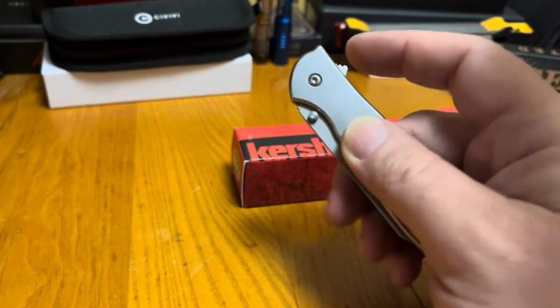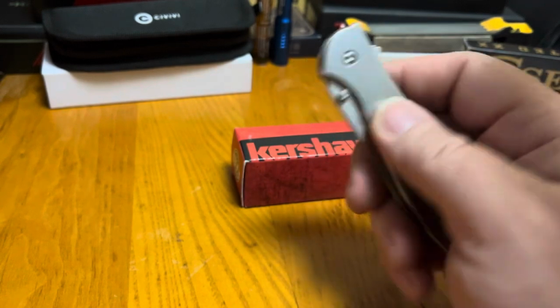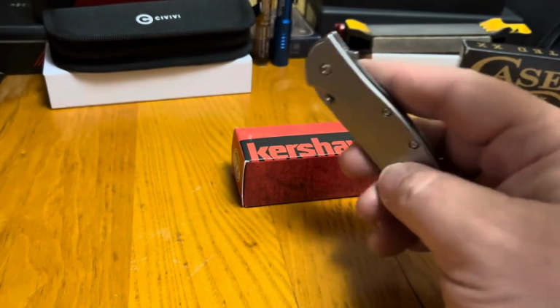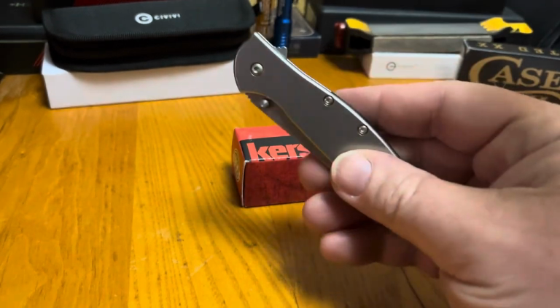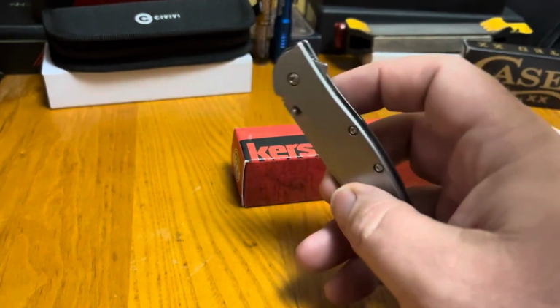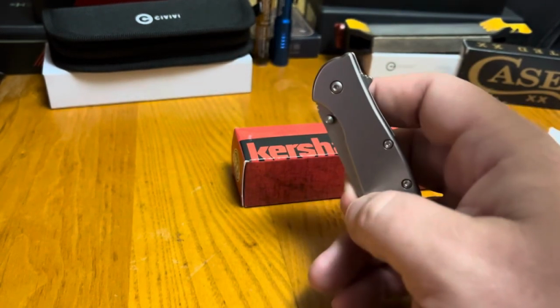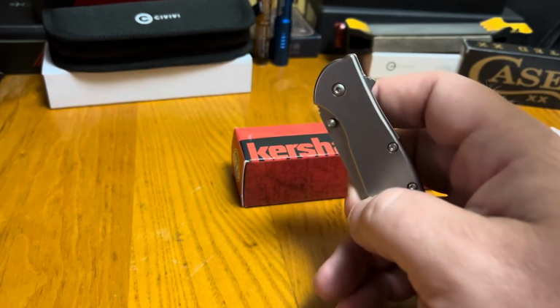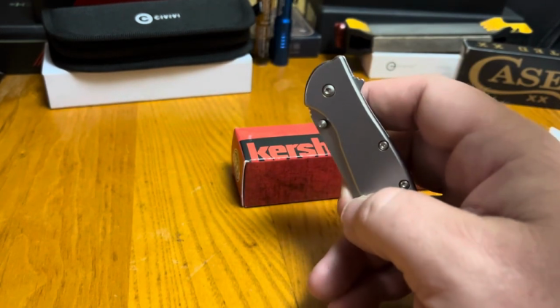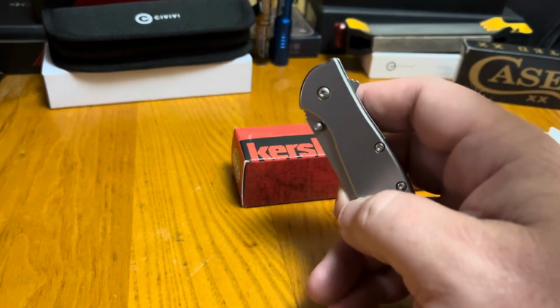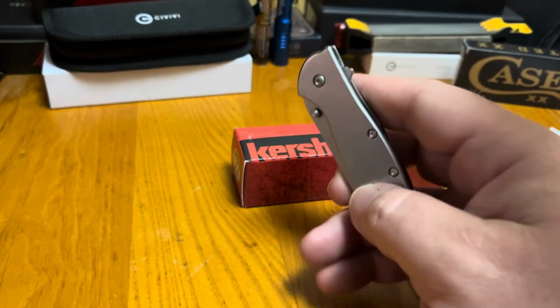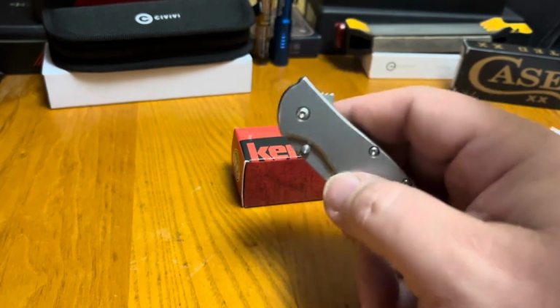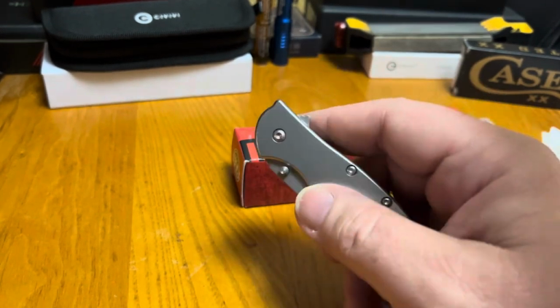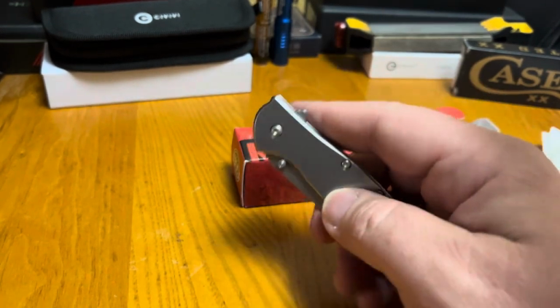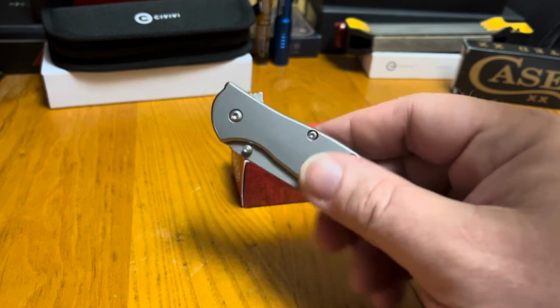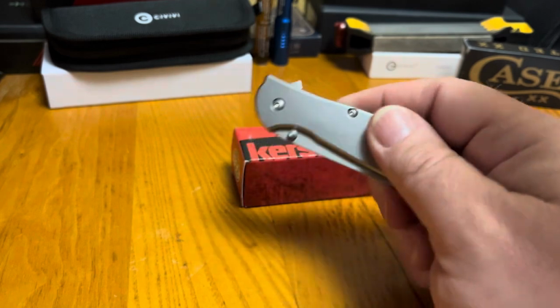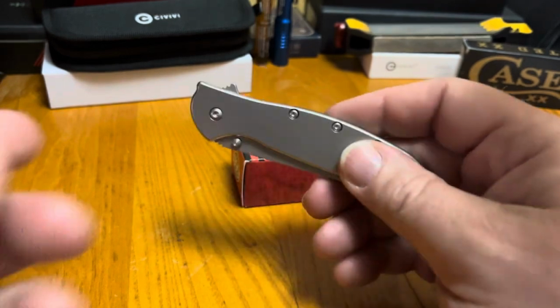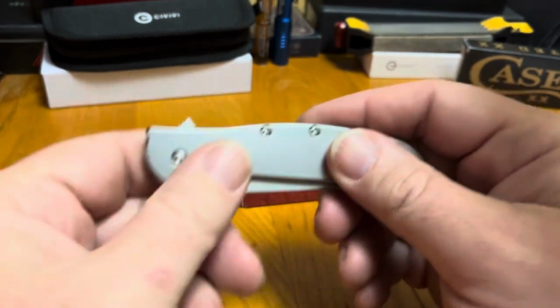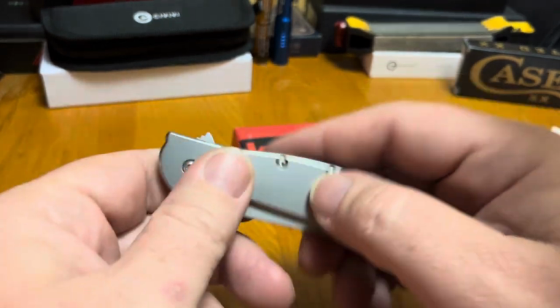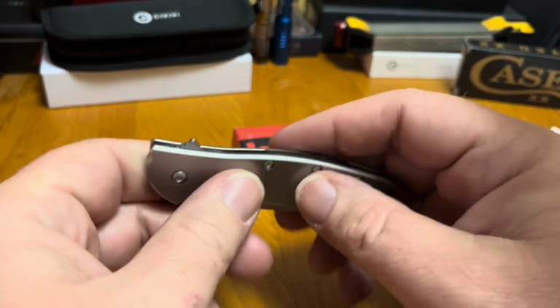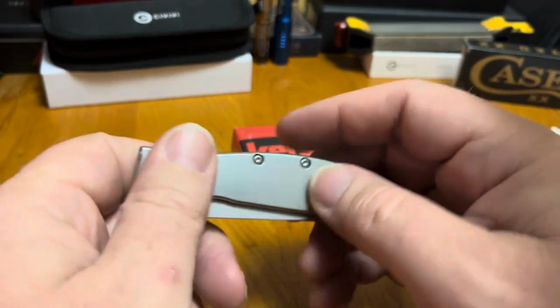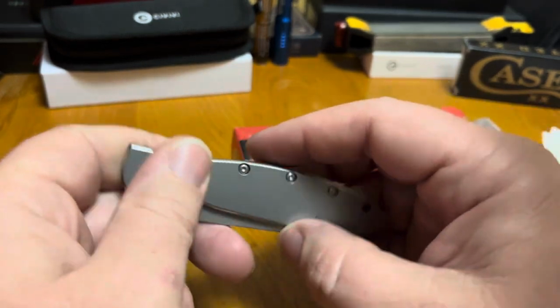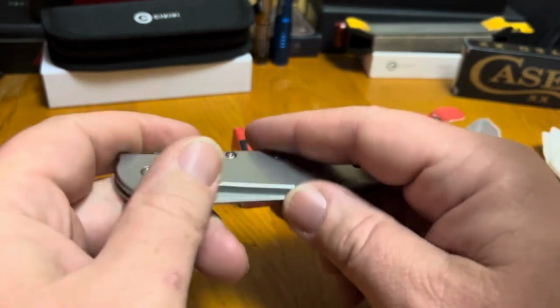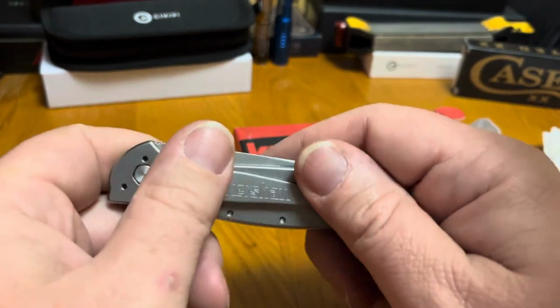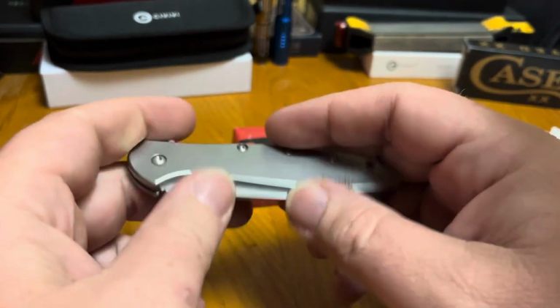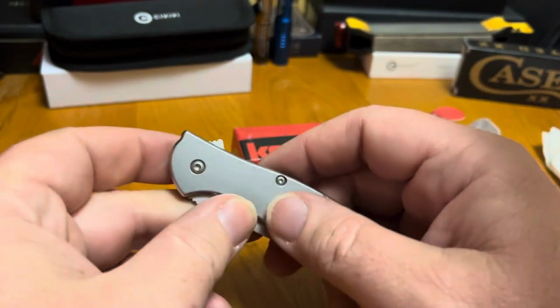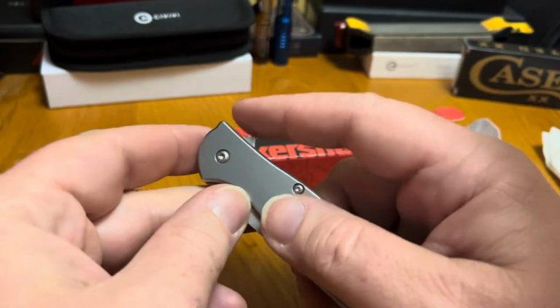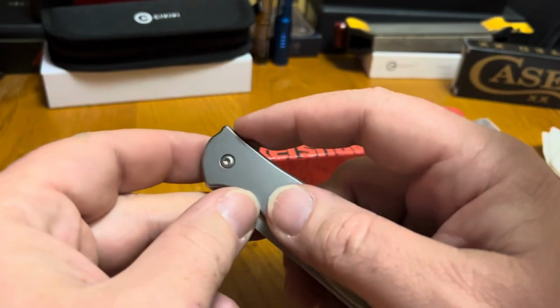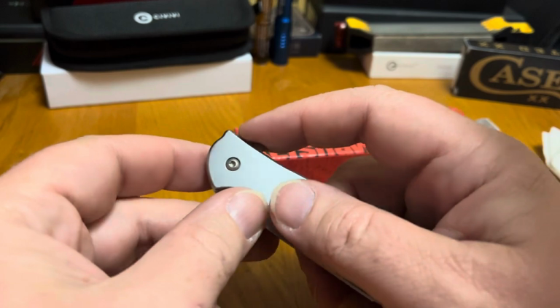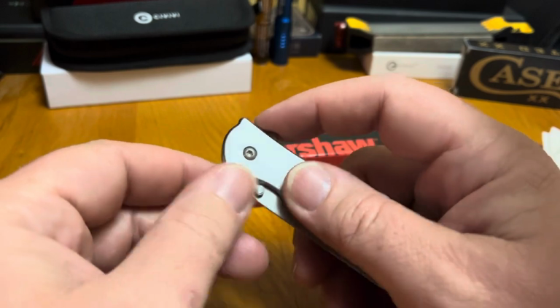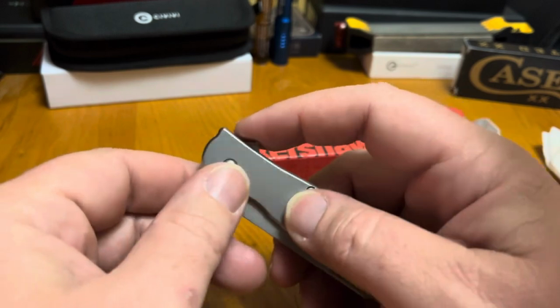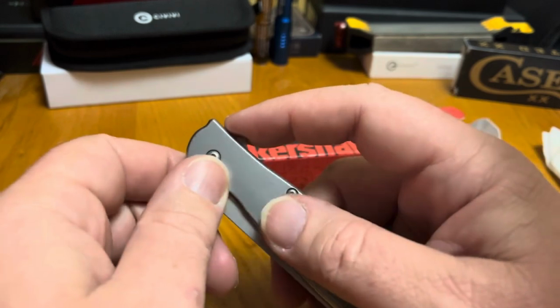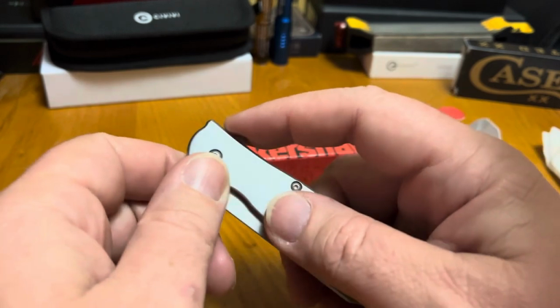At four inches closed, it'll fit in most pockets. They're a little bit on the heavy side, but it will carry in a pair of old cargo shorts.